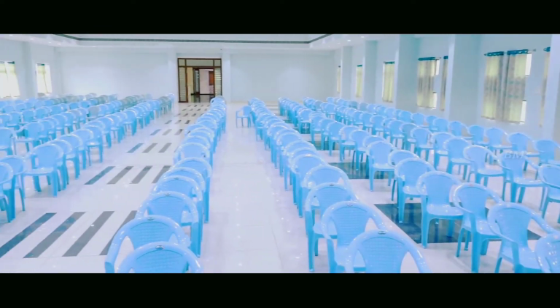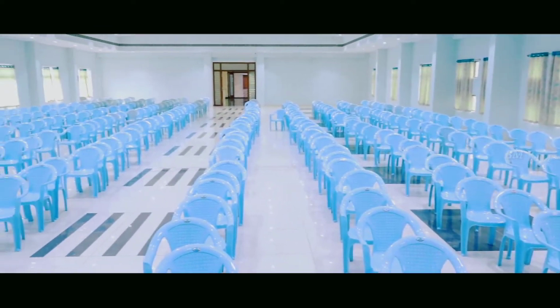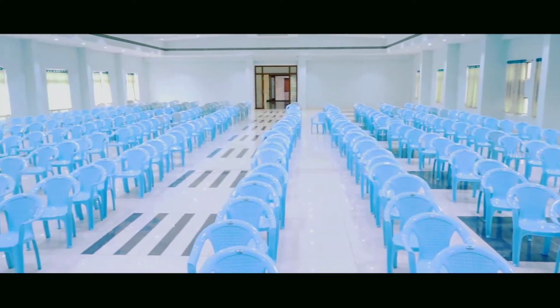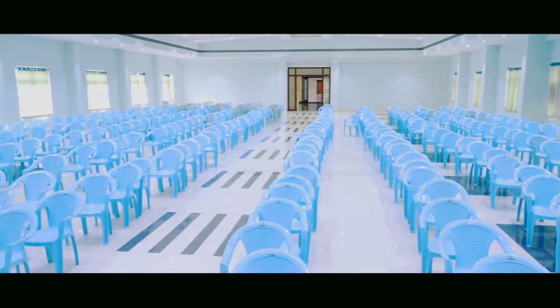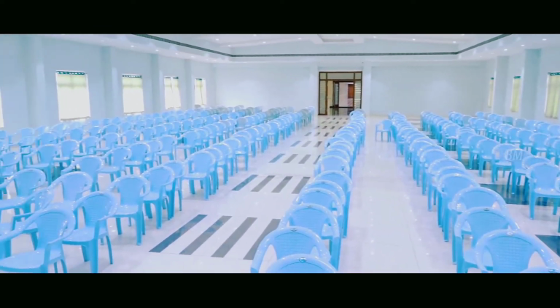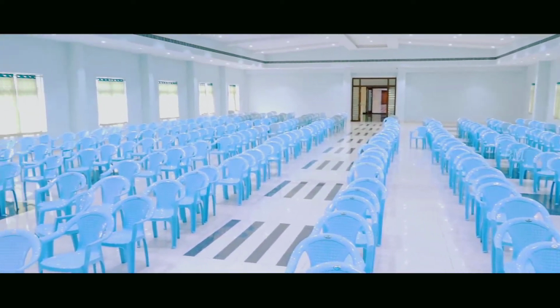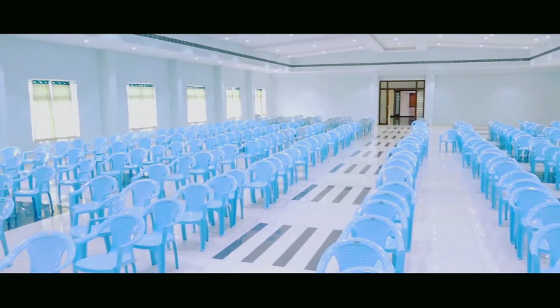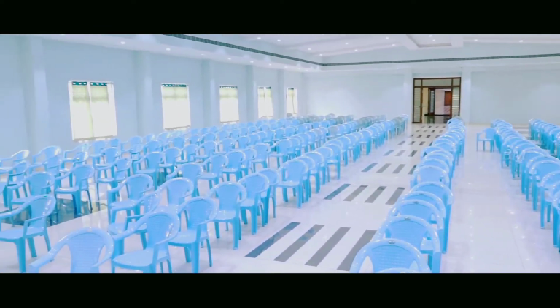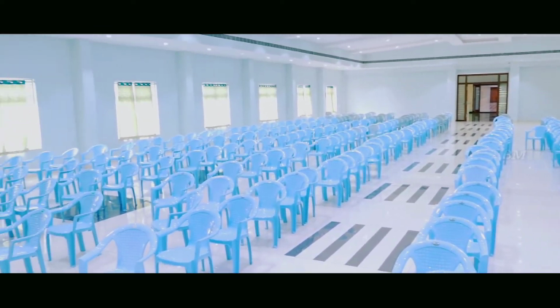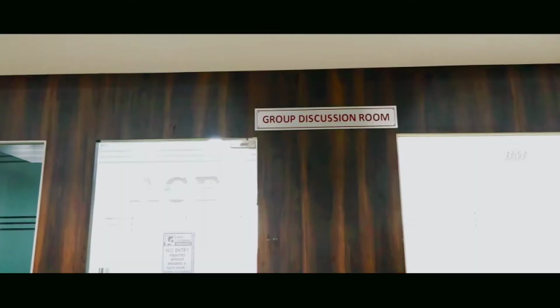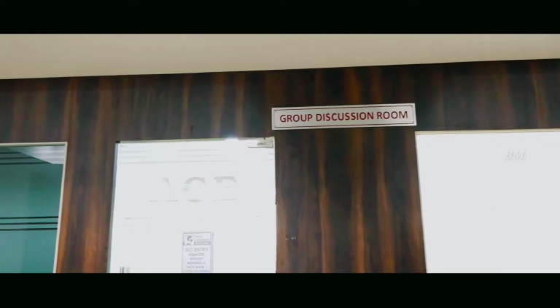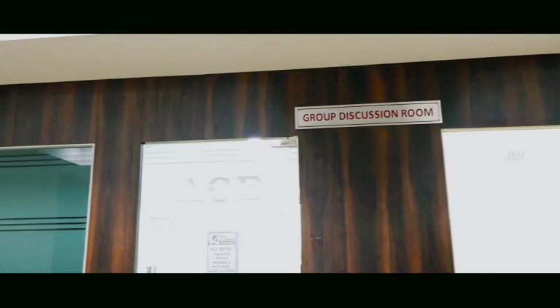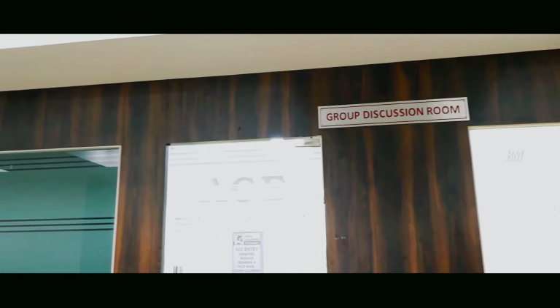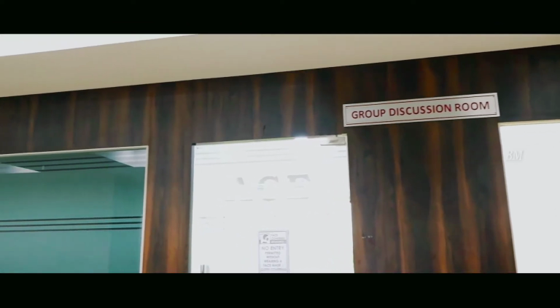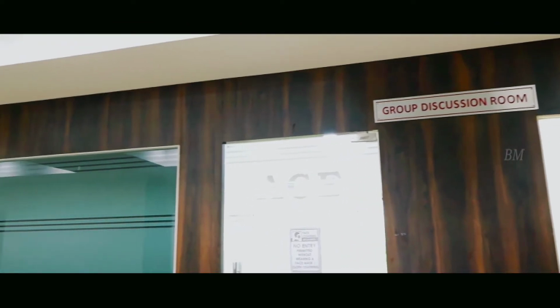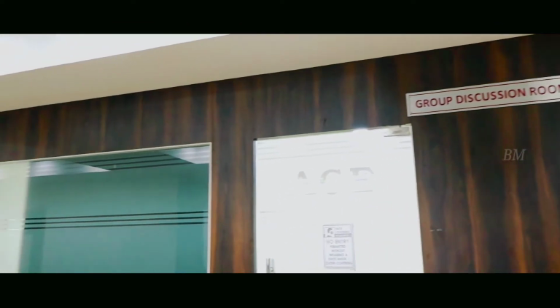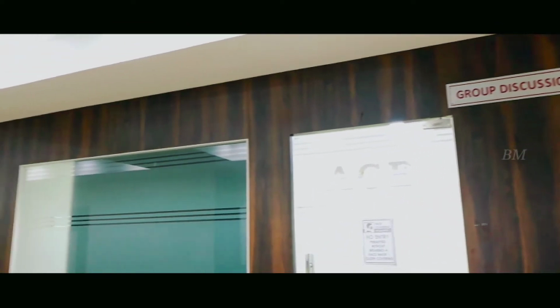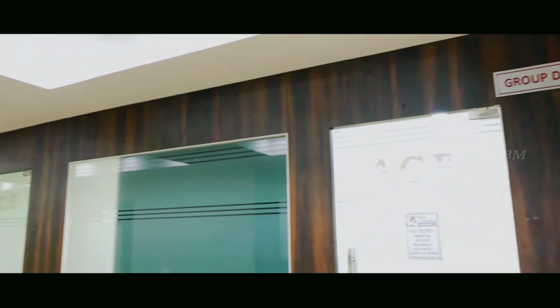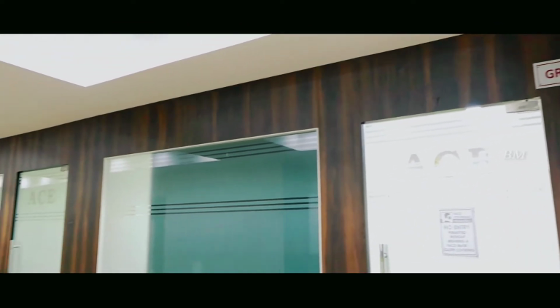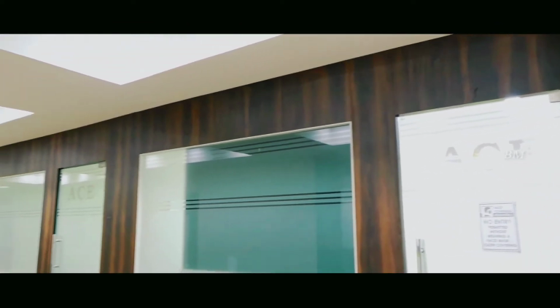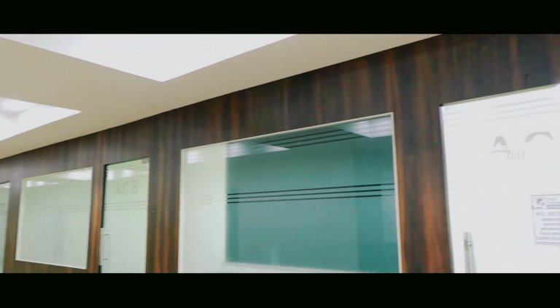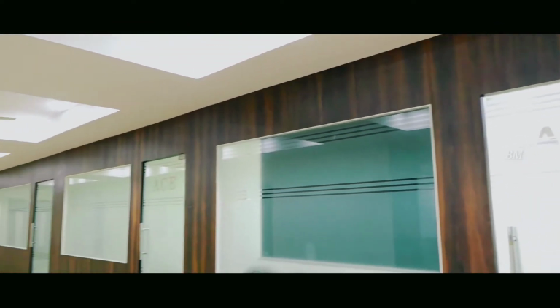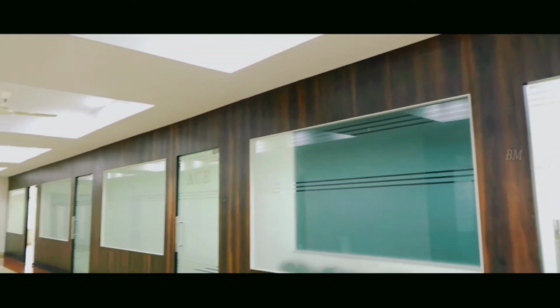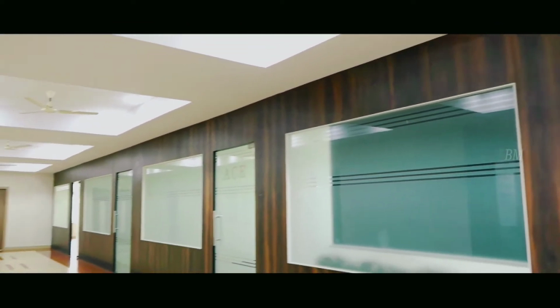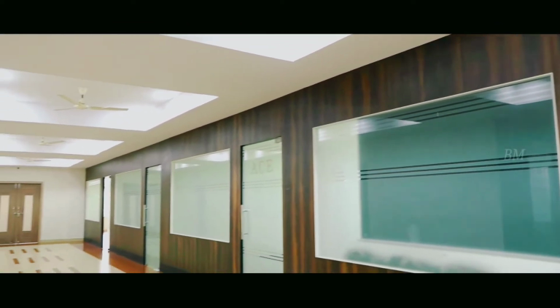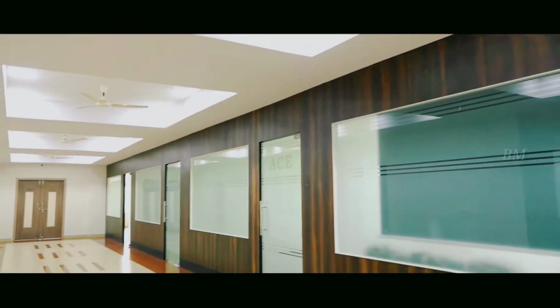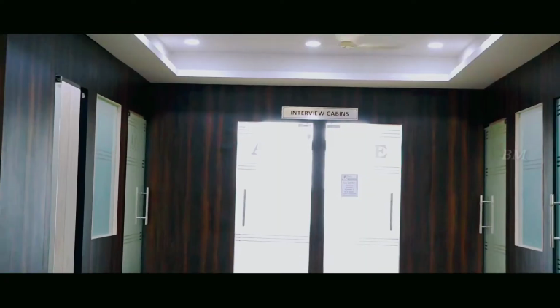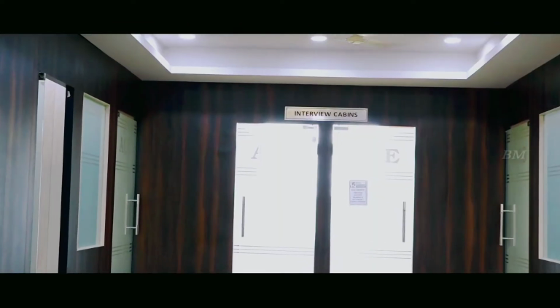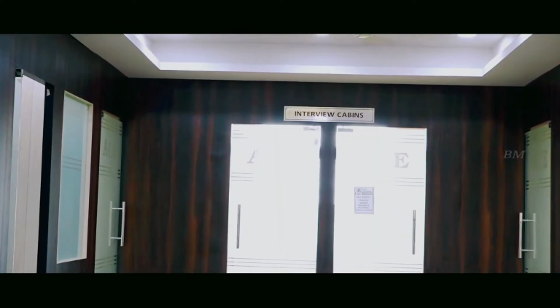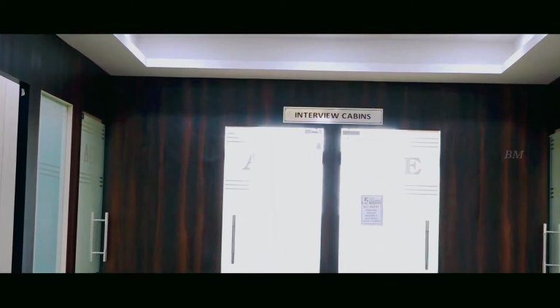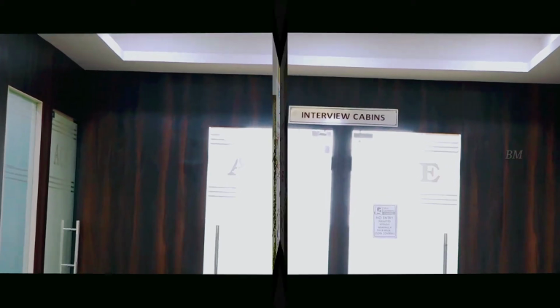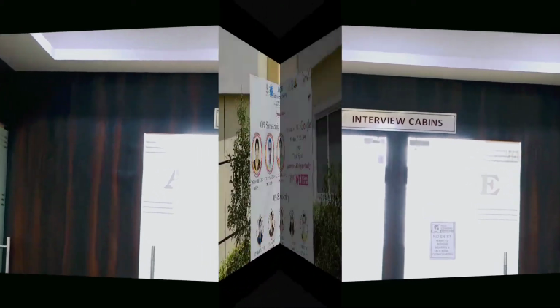The placement cell has fully equipped, specially designed group discussion rooms, spacious rooms to conduct interviews, and JAM sessions.